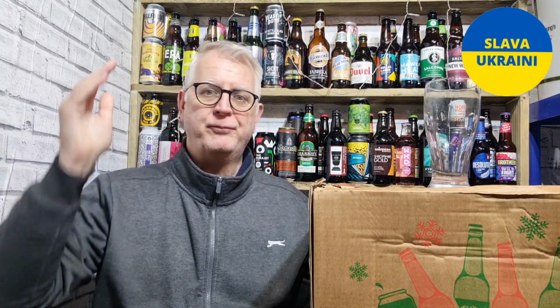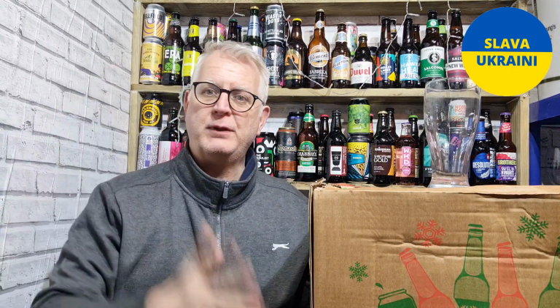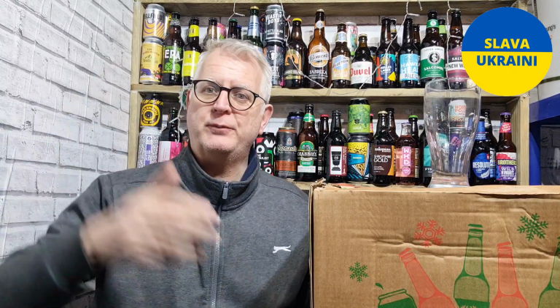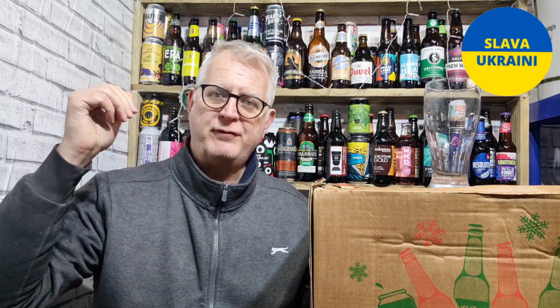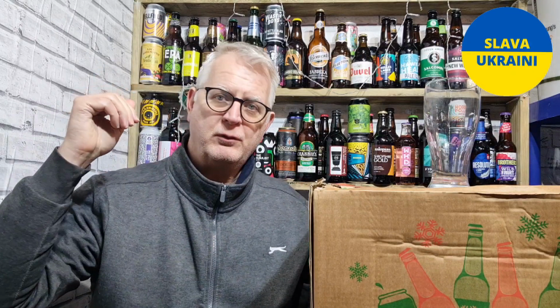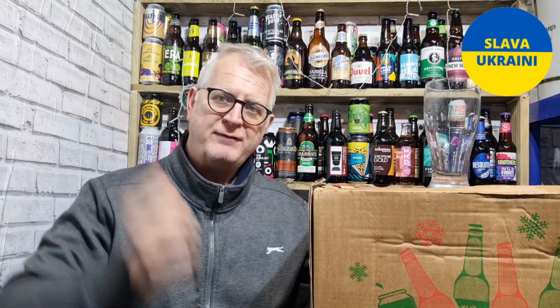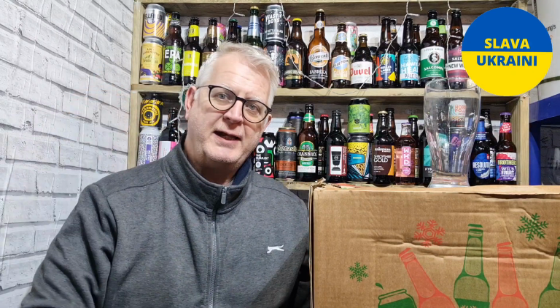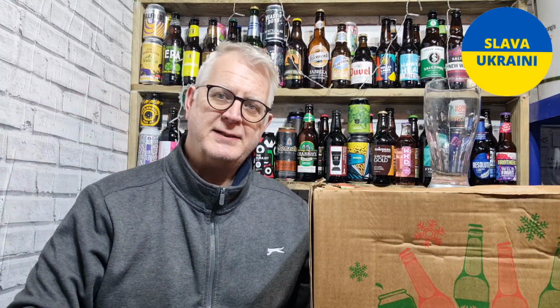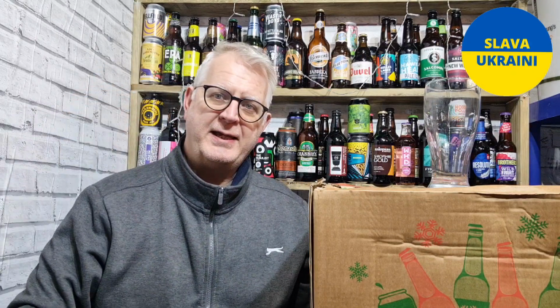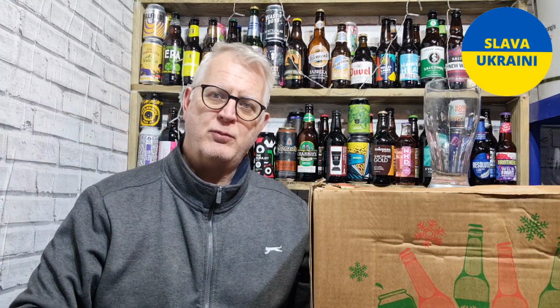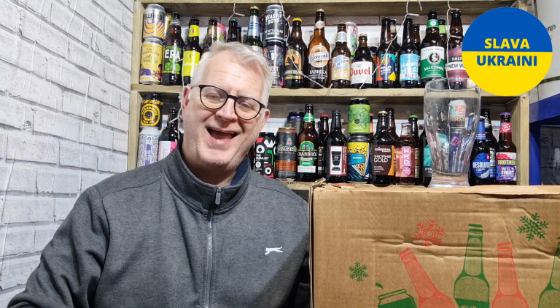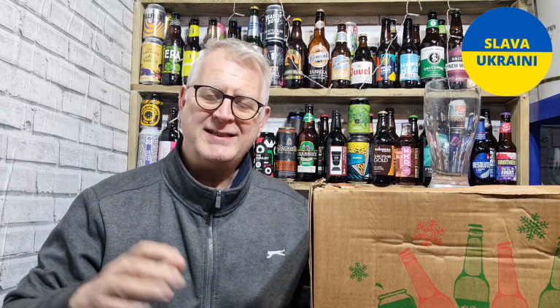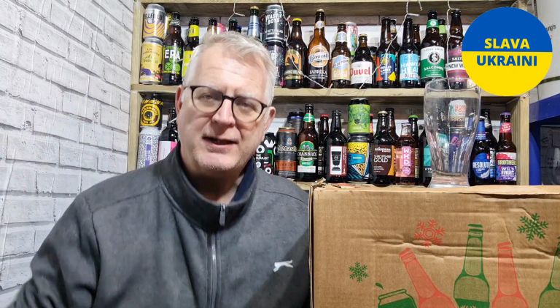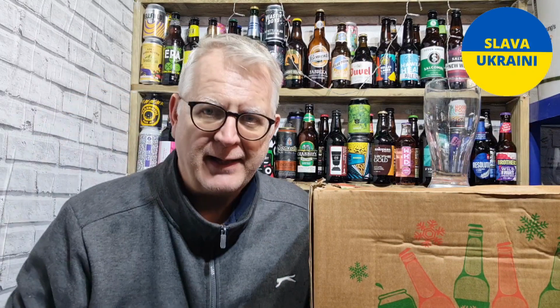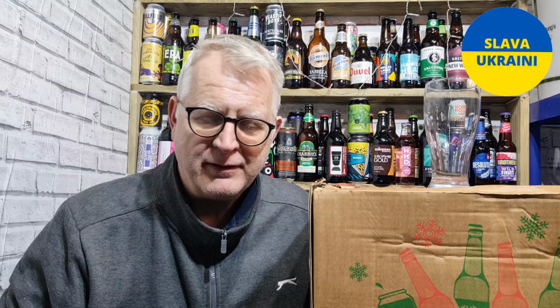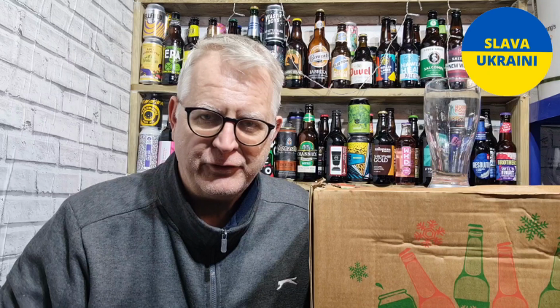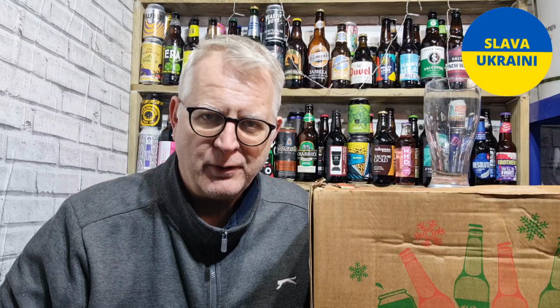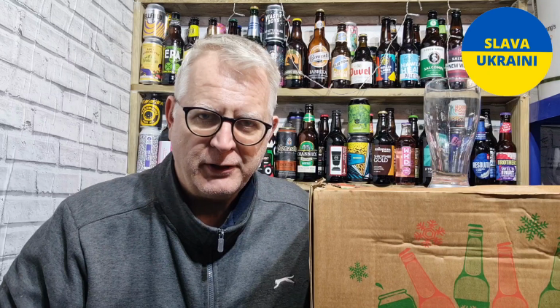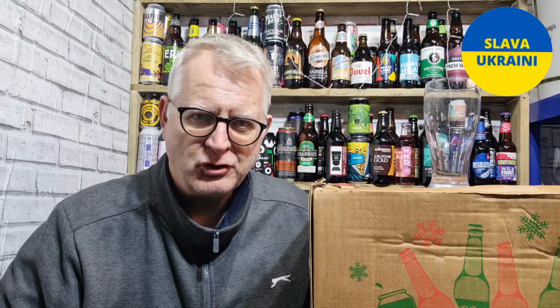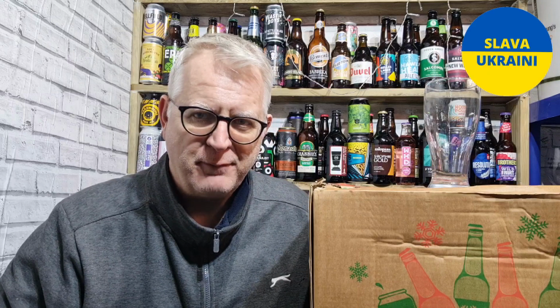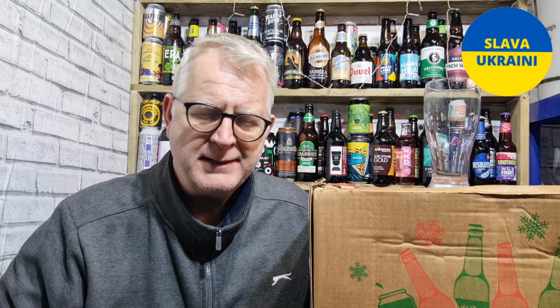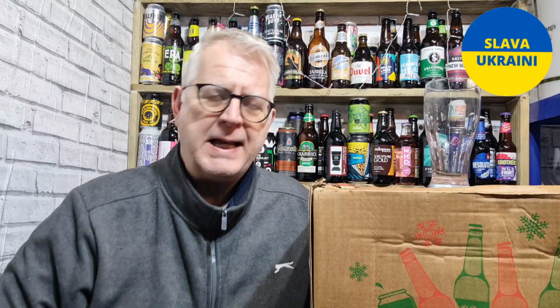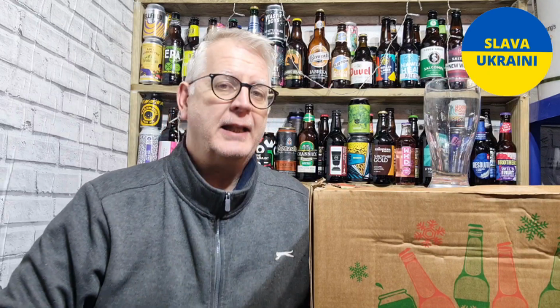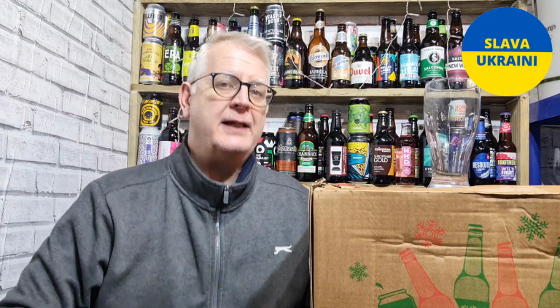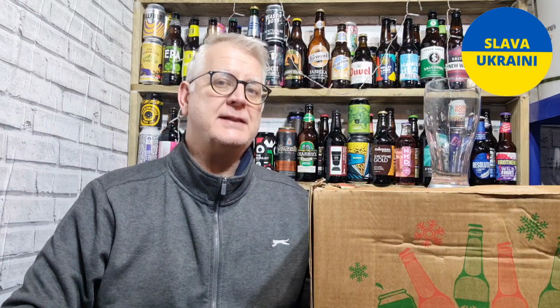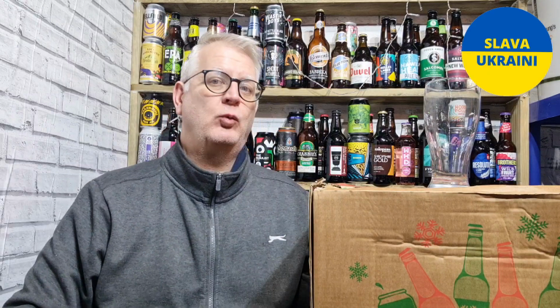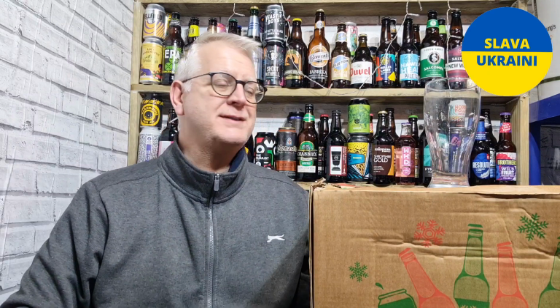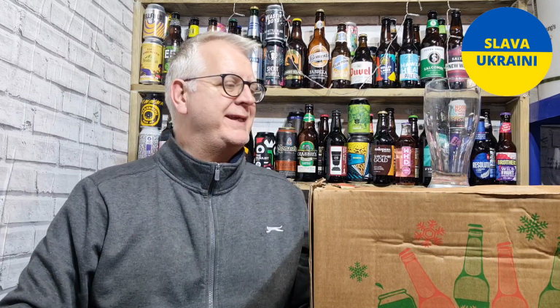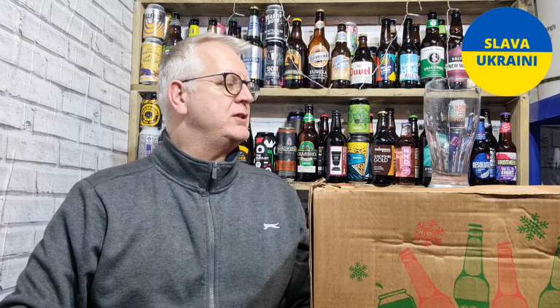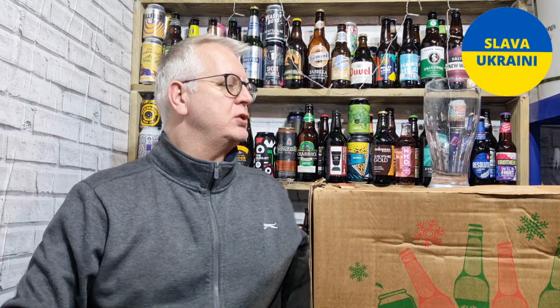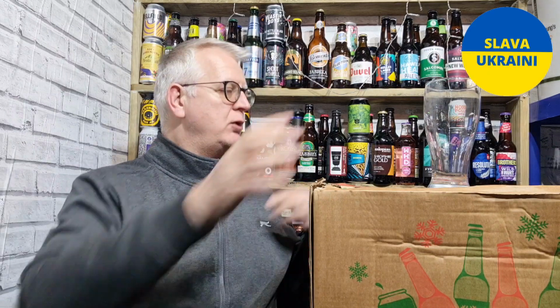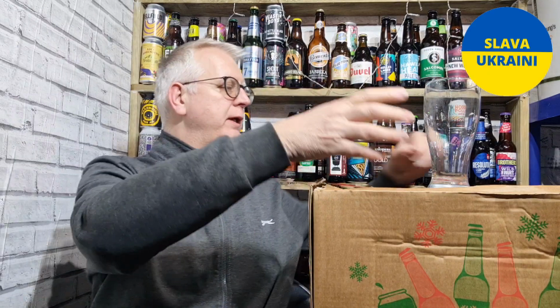We are going to do a beer review. Advent calendar day number 8 — the advent calendar from Yorkshire Craft Beer. Let's see what's in it, shall we.